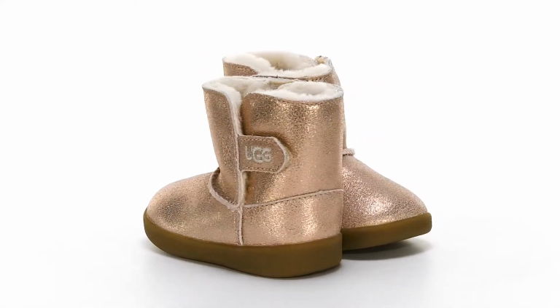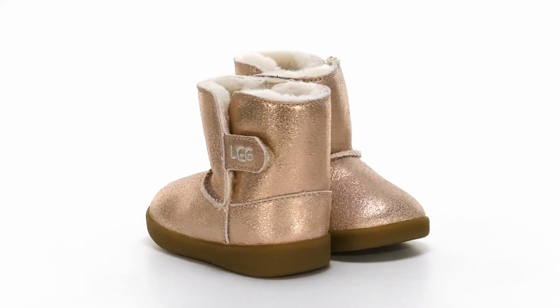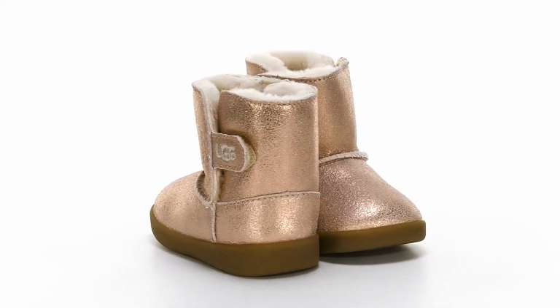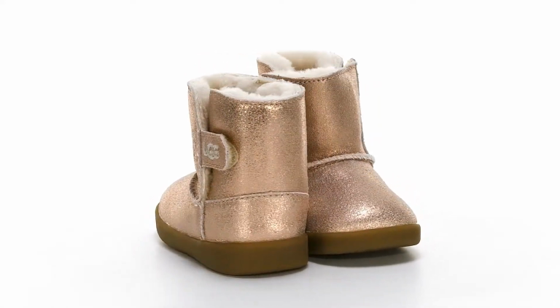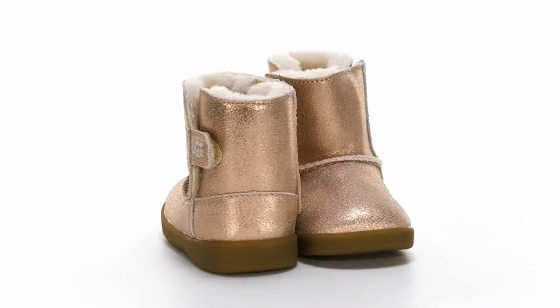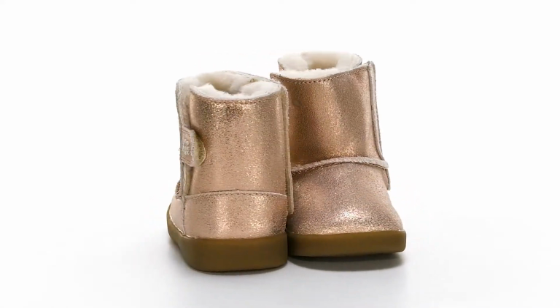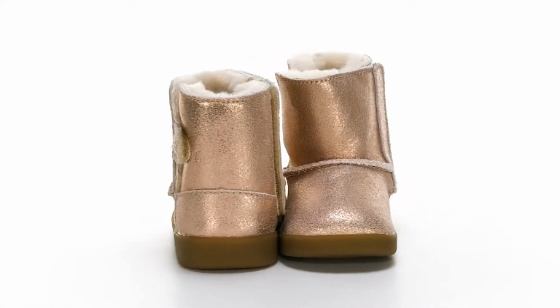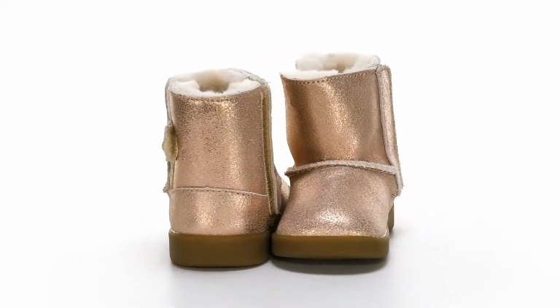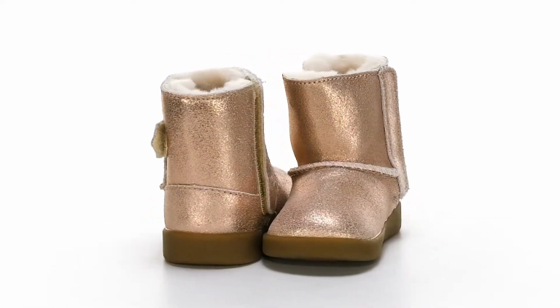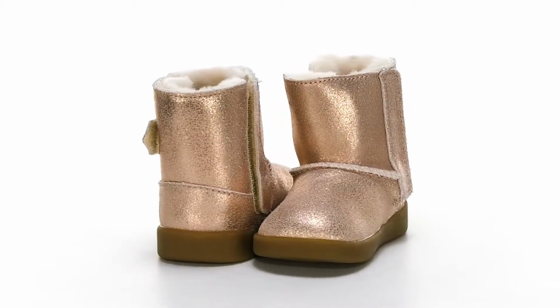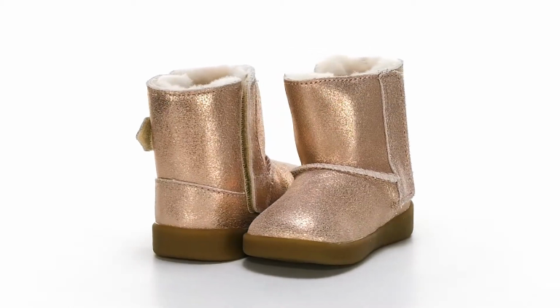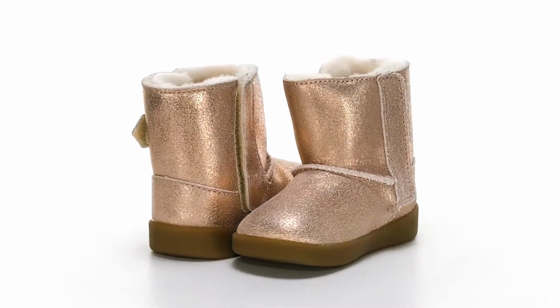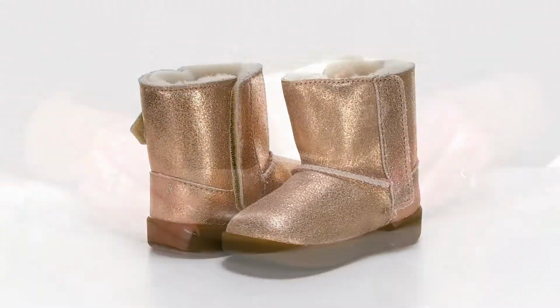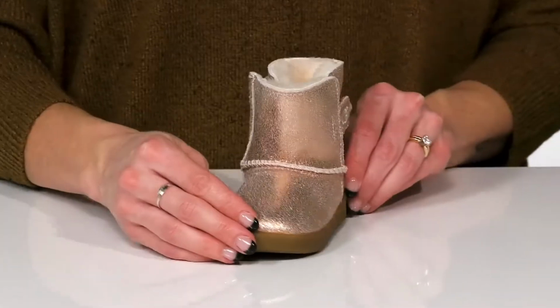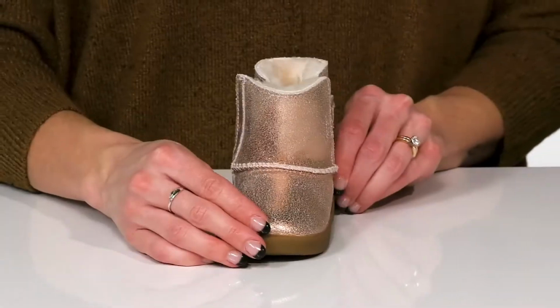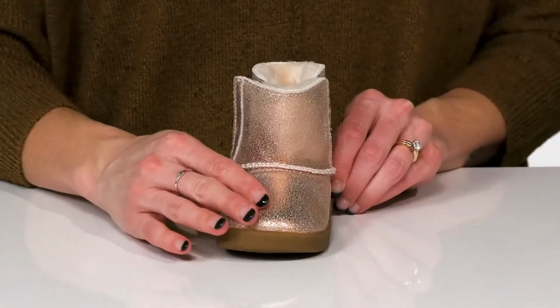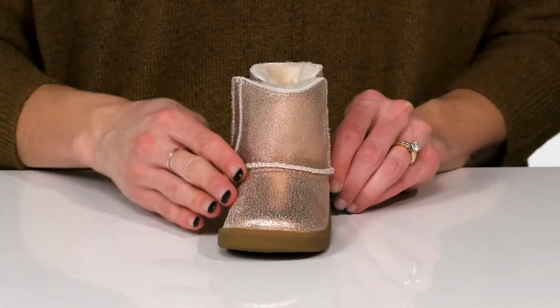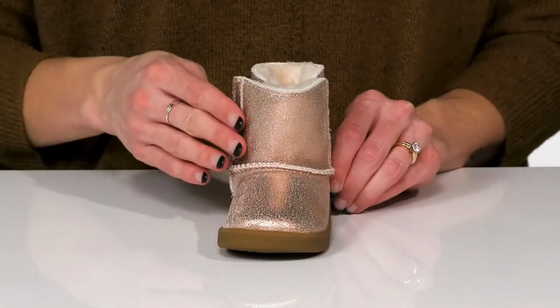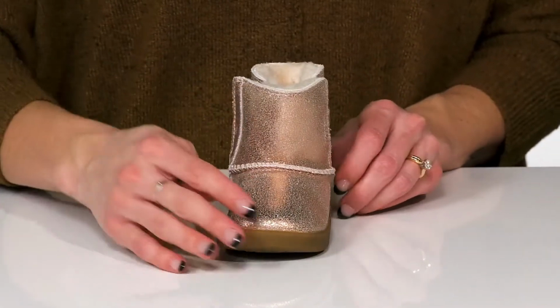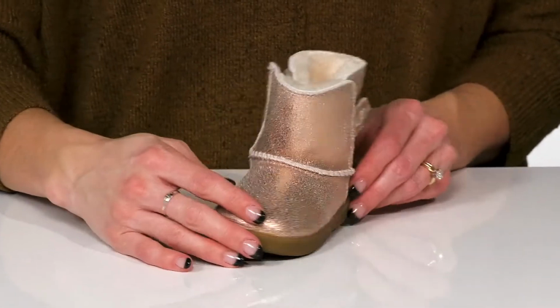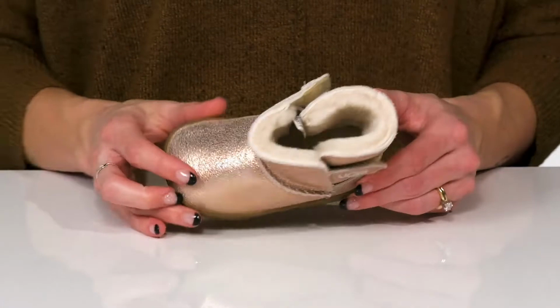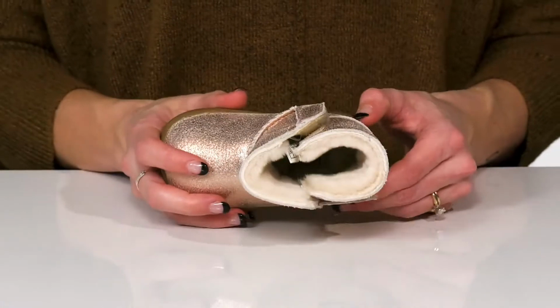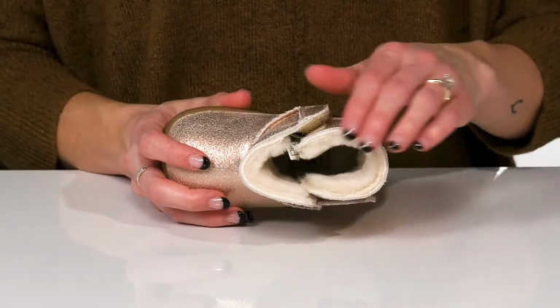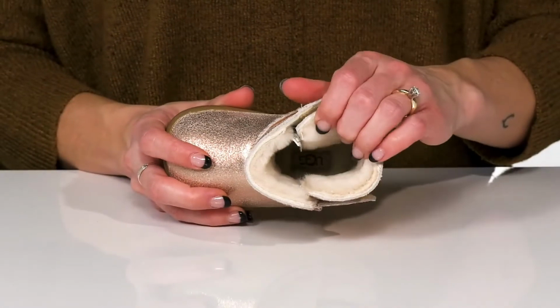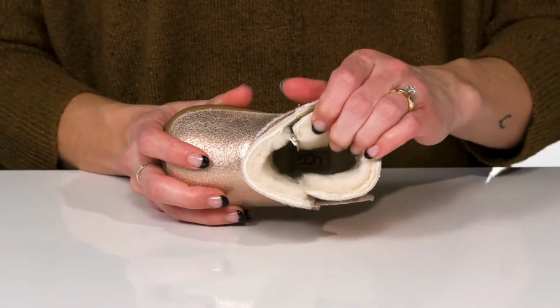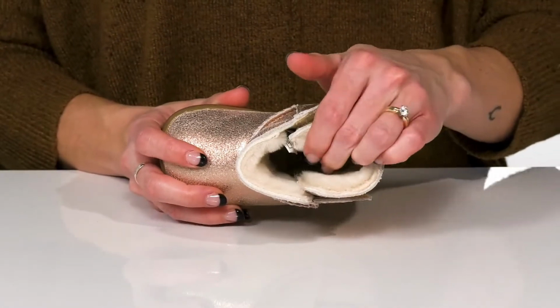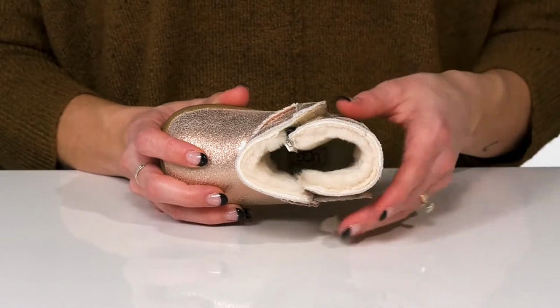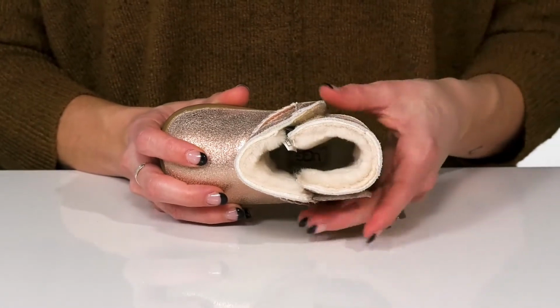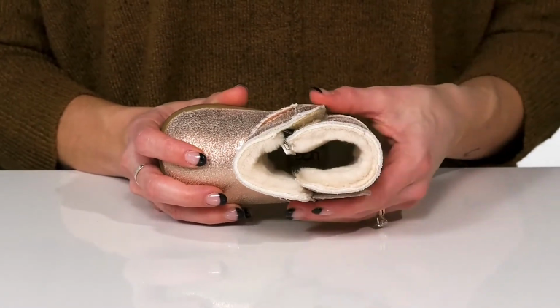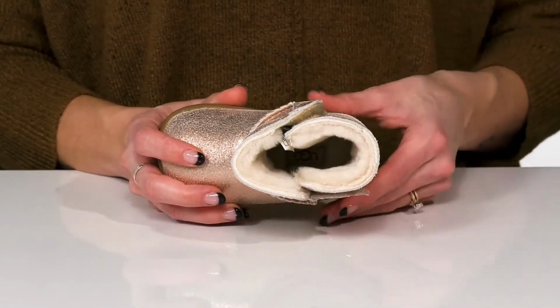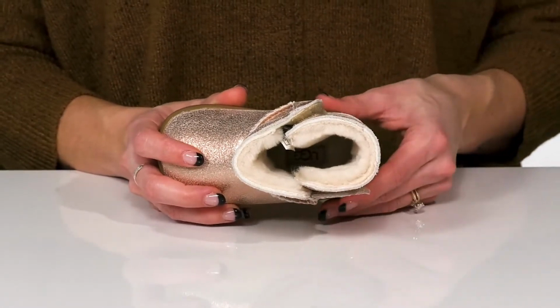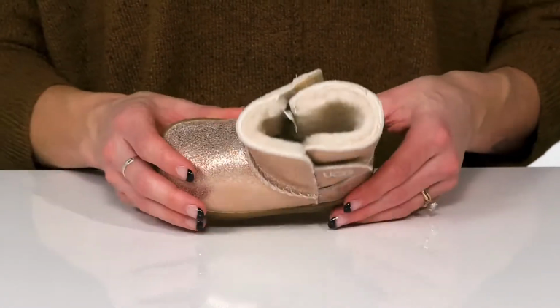Your kiddo will look as cute as a button in these boots from Ugg Kids. These feature a glittery suede upper, and of course inside is the Ugg plush lining and footbed to keep their little tootsies warm.